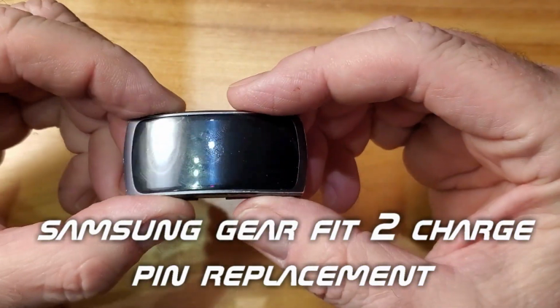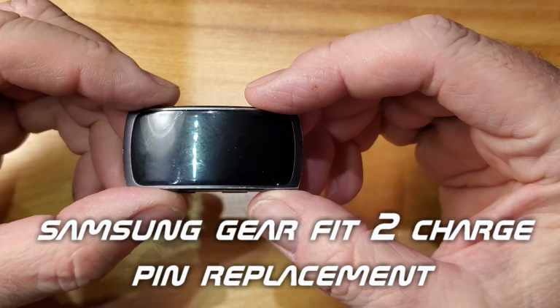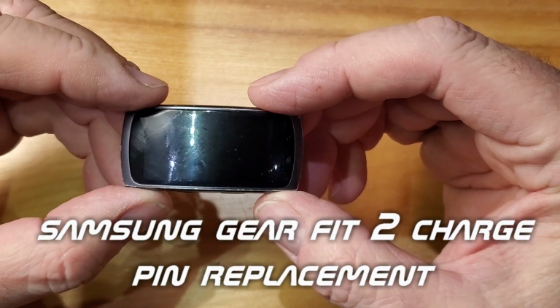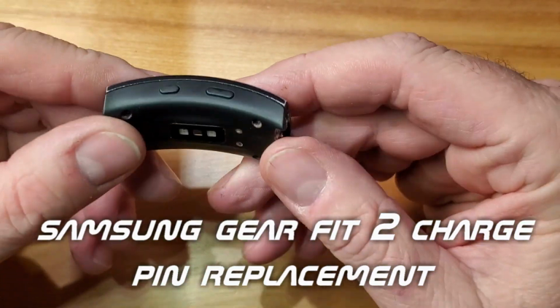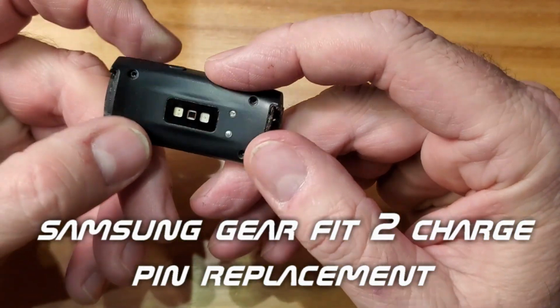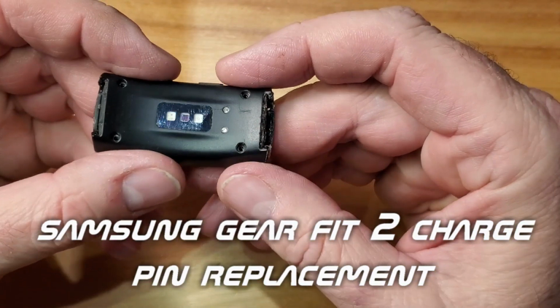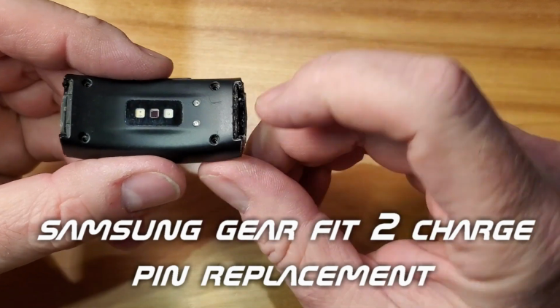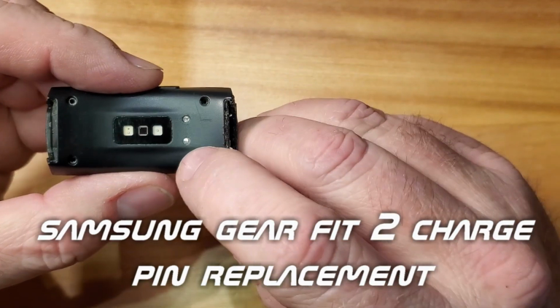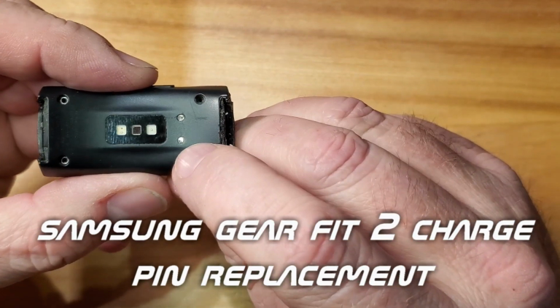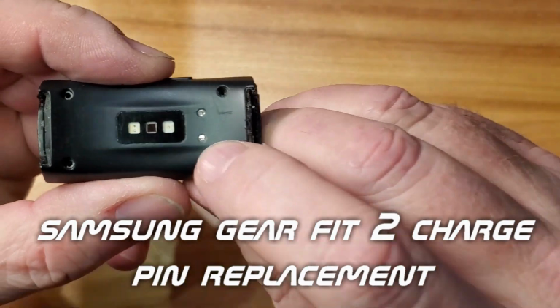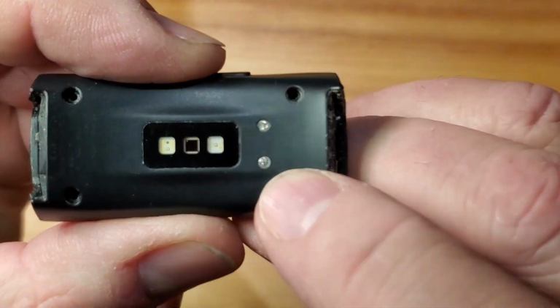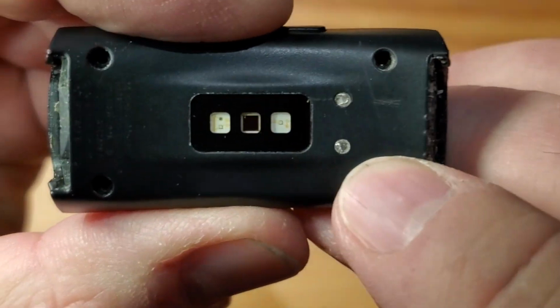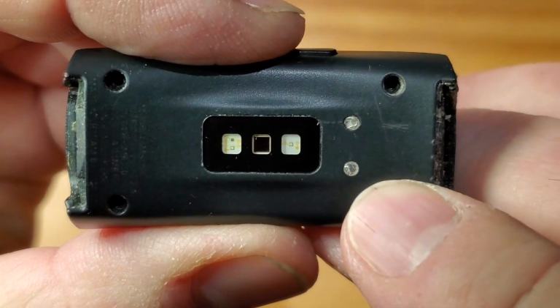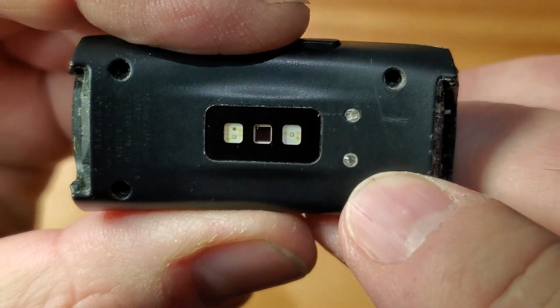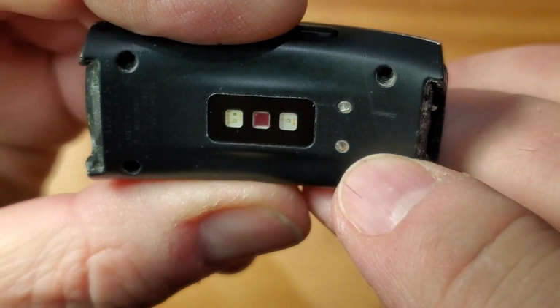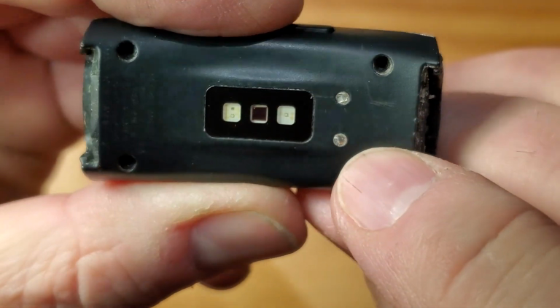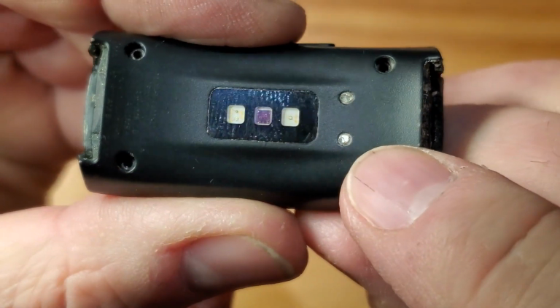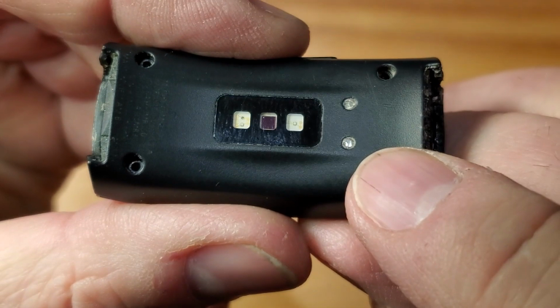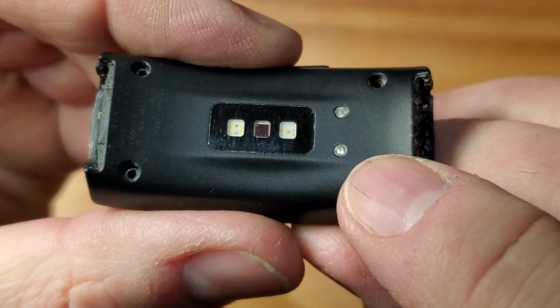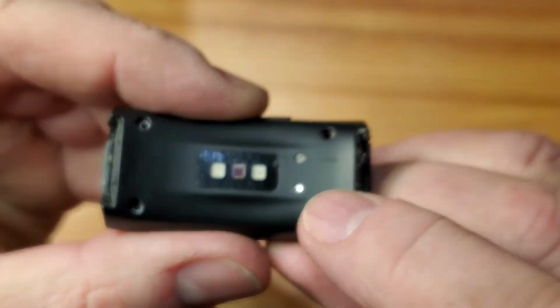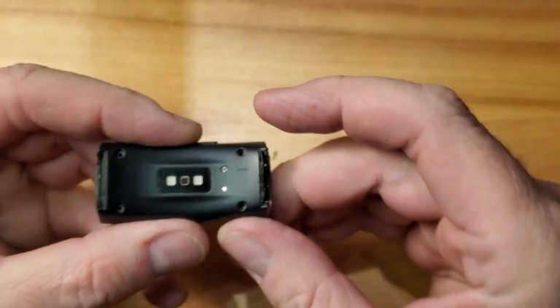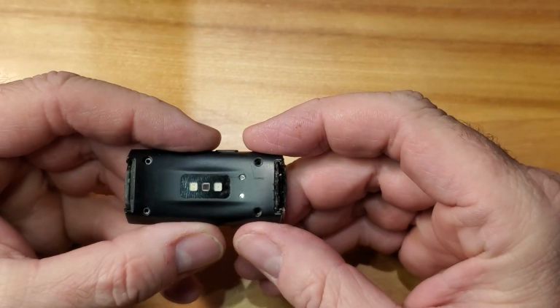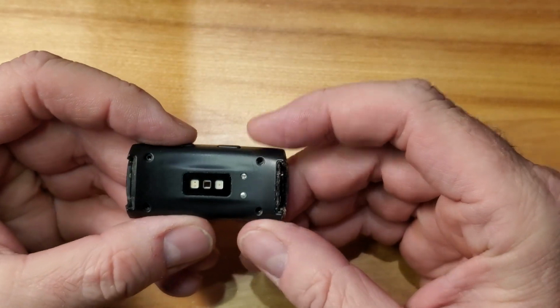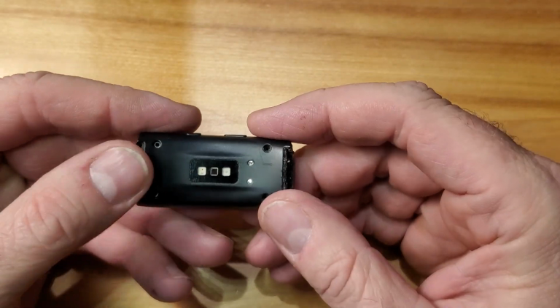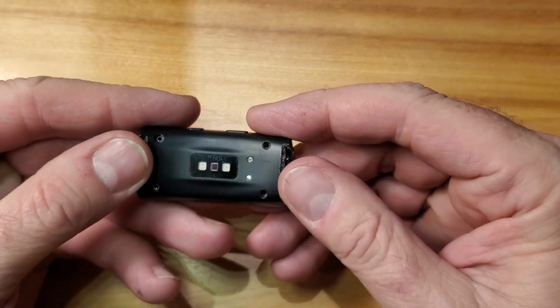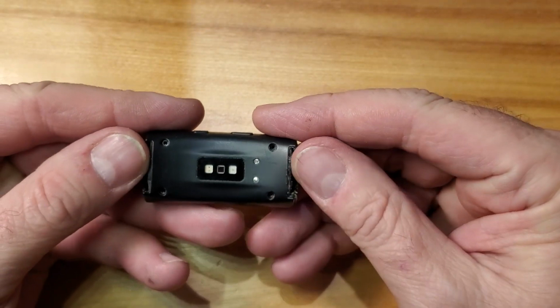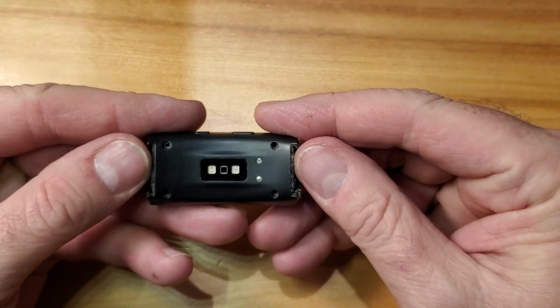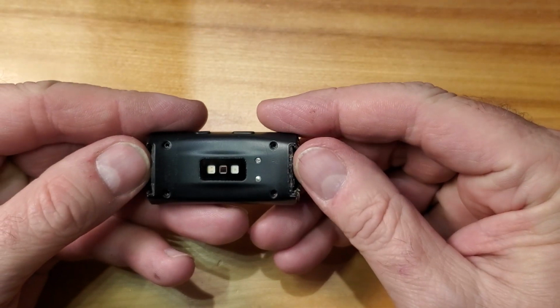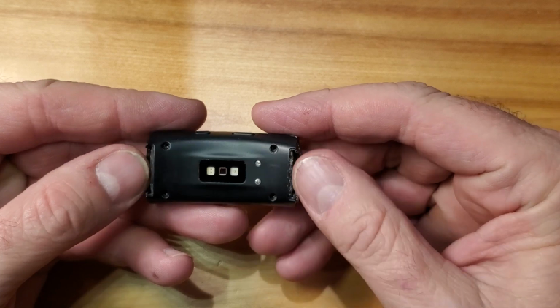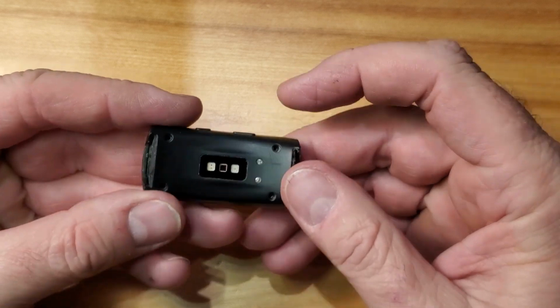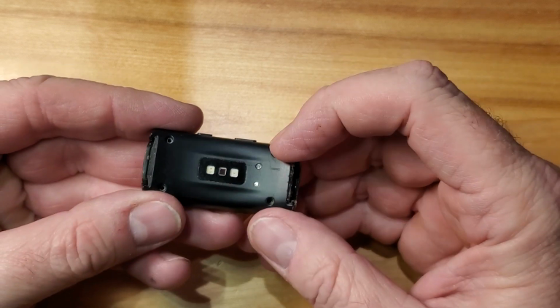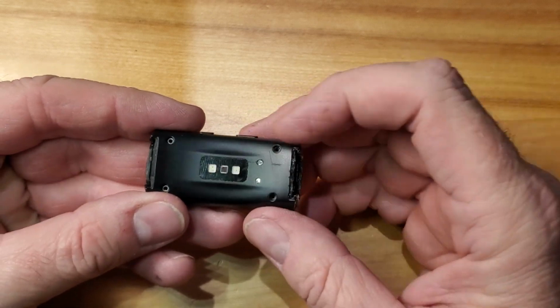What I'm going to do today is replace the pins because if you look at these, they're pitted and it doesn't charge on the charger. I've already taken the wristband off, removed the screws and the plastic.